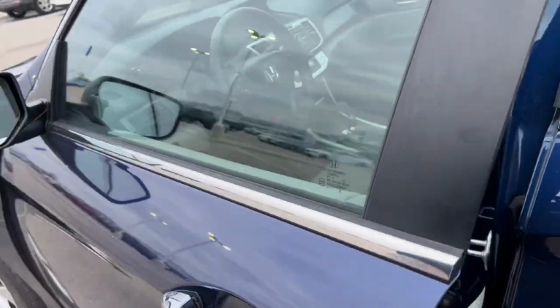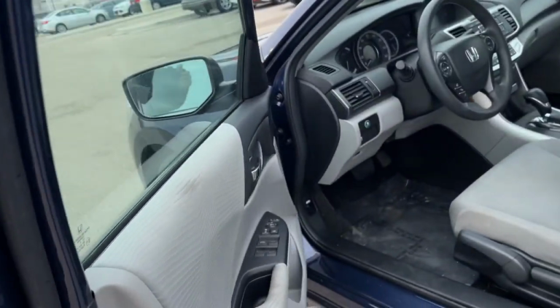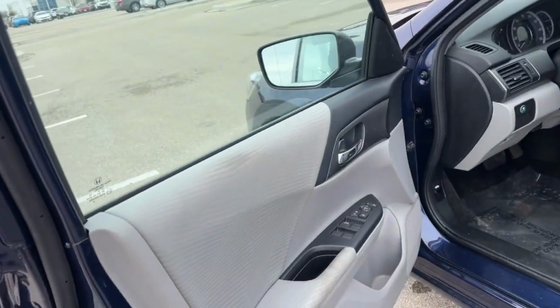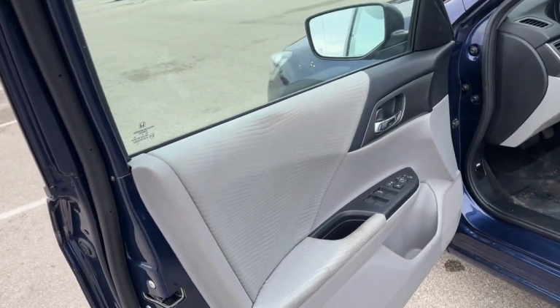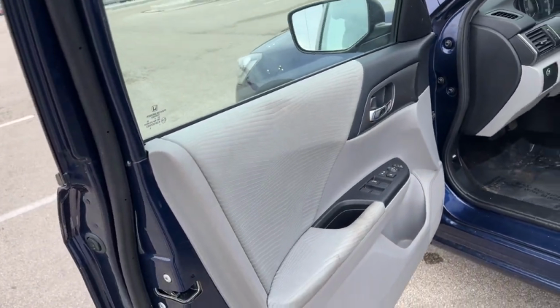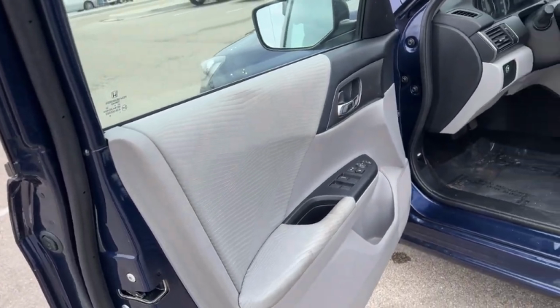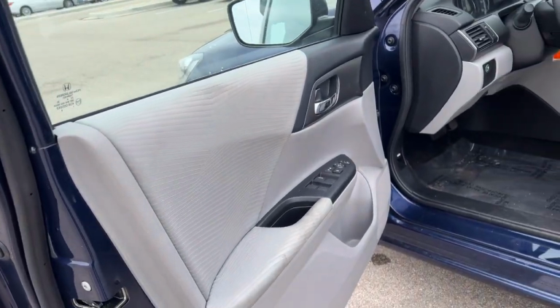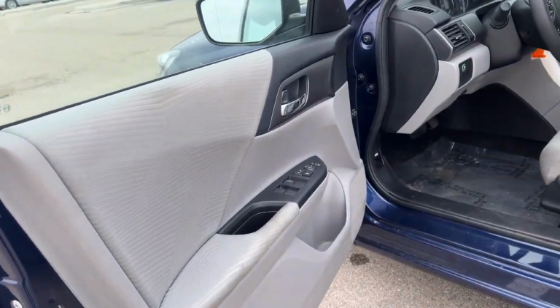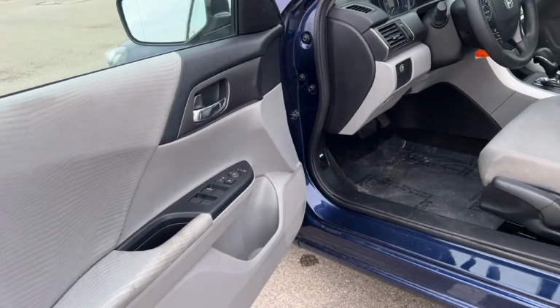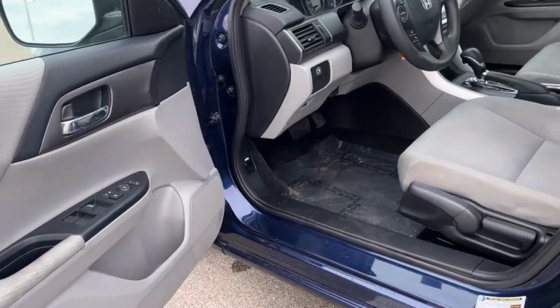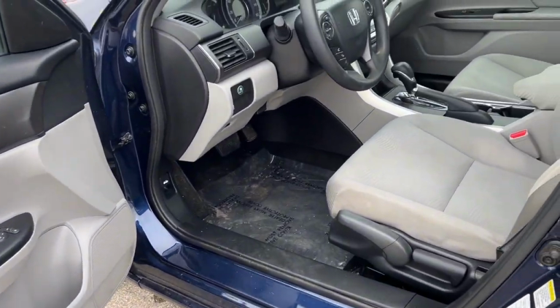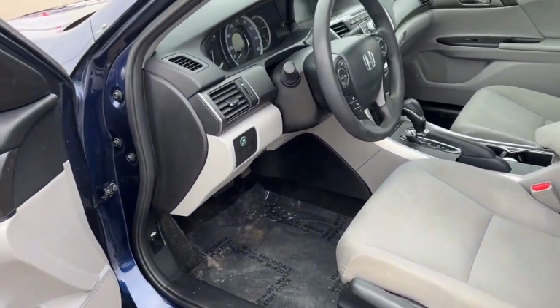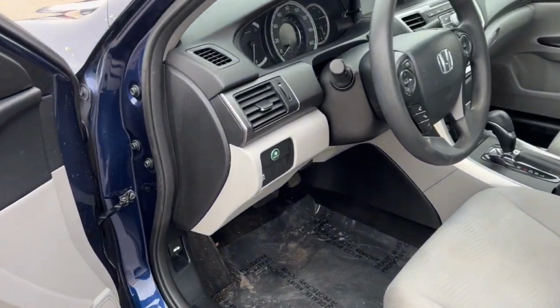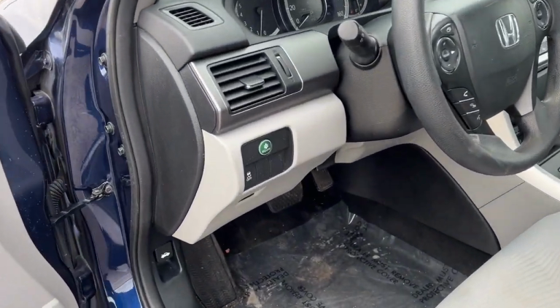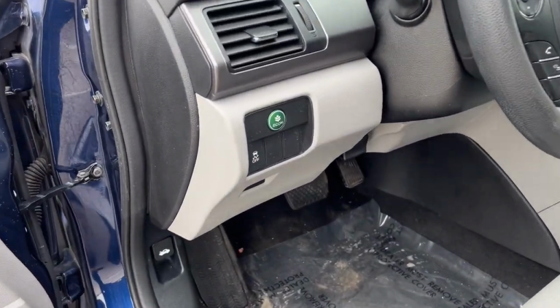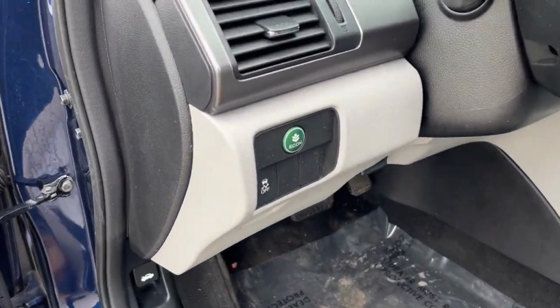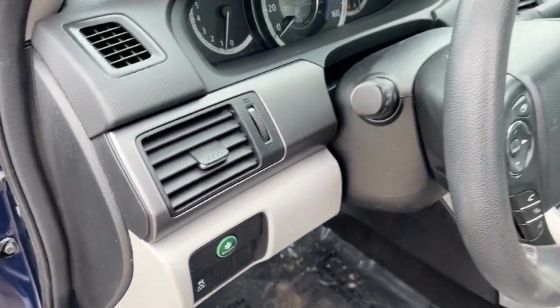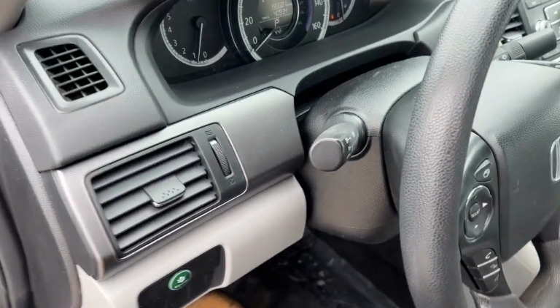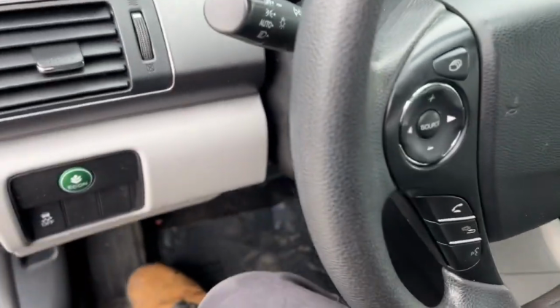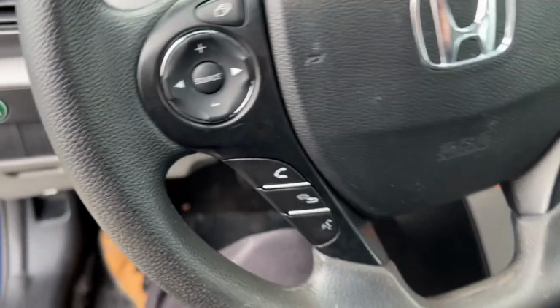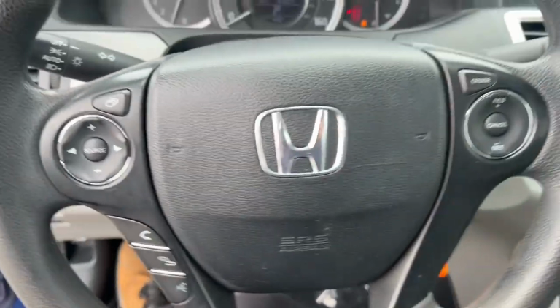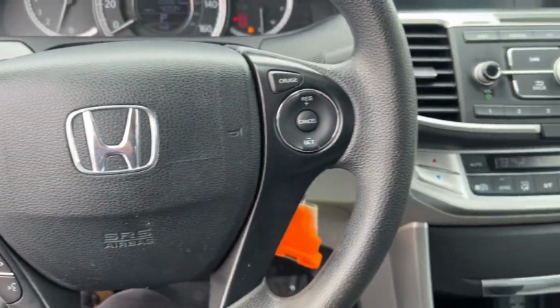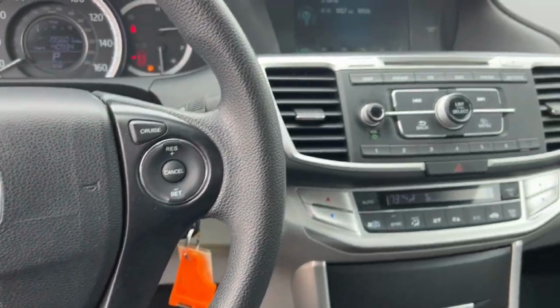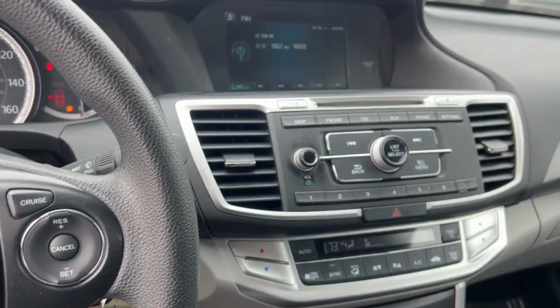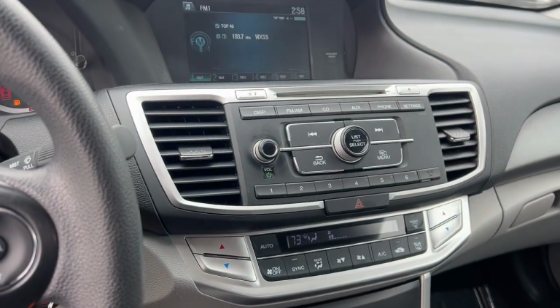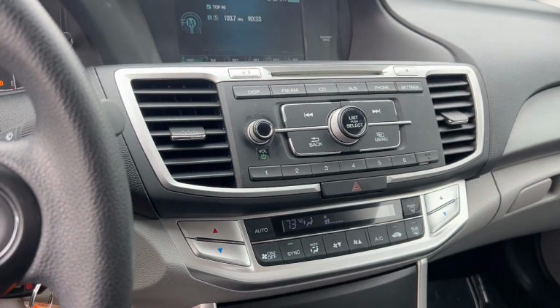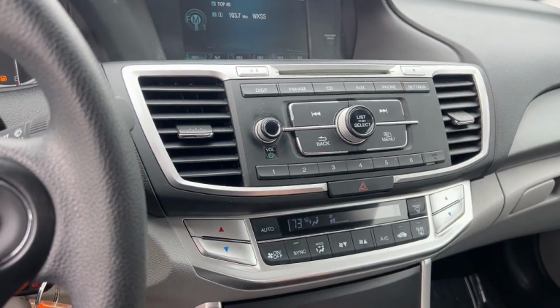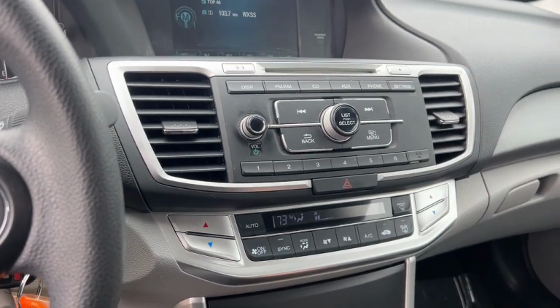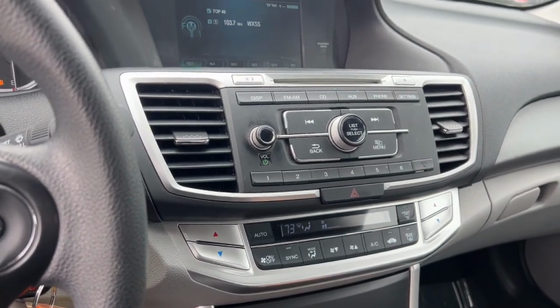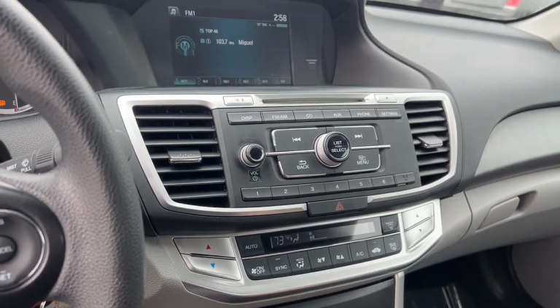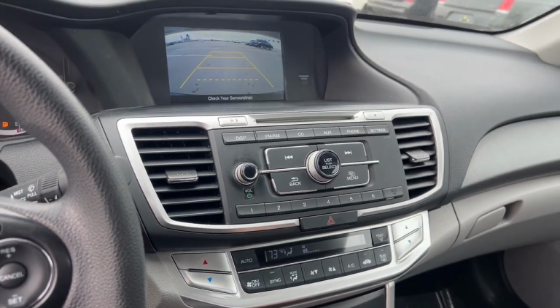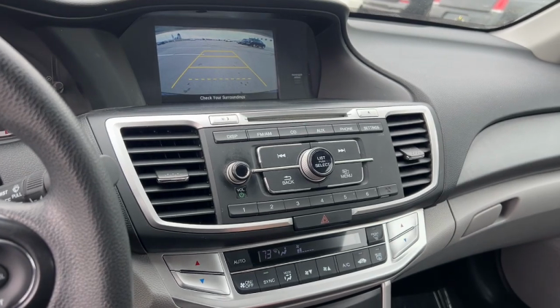Keyless entry, nice accent interiors here. Econ button, steering wheel mounted controls. It does have Bluetooth capabilities so you can connect your phone wirelessly.